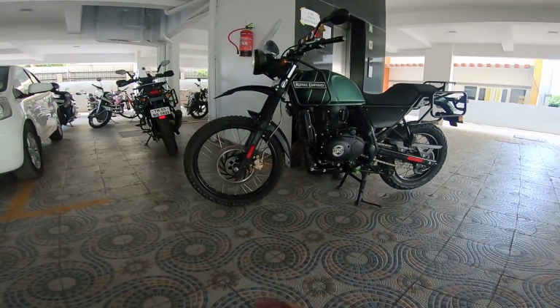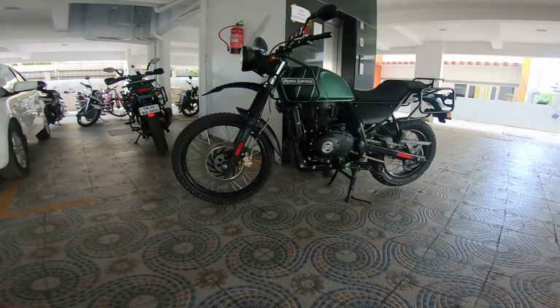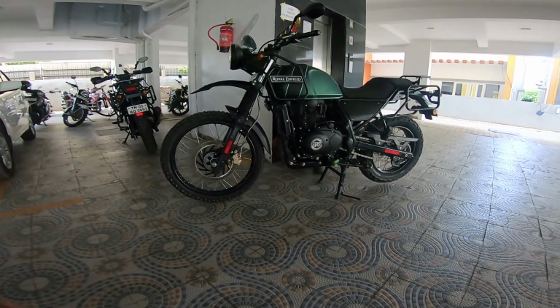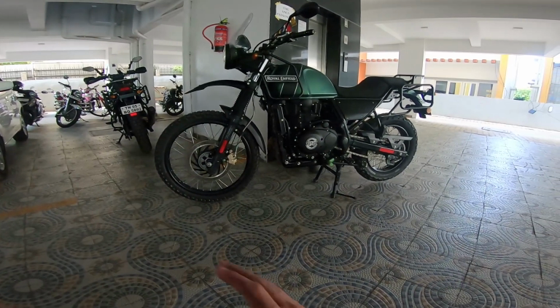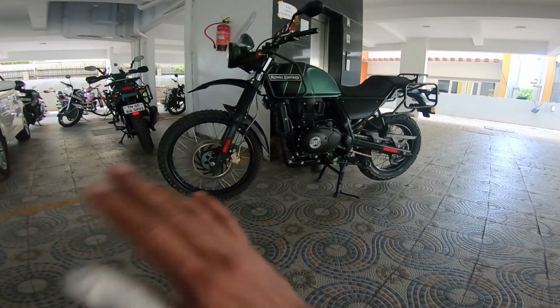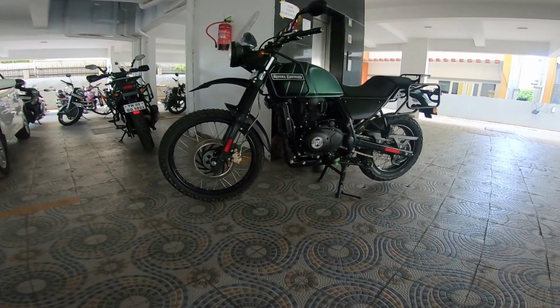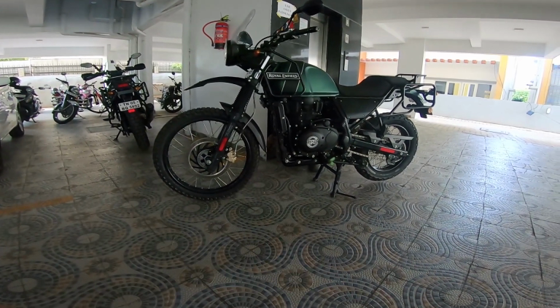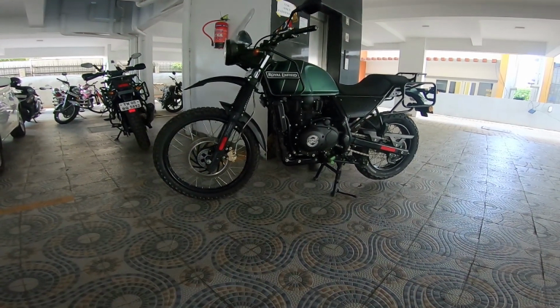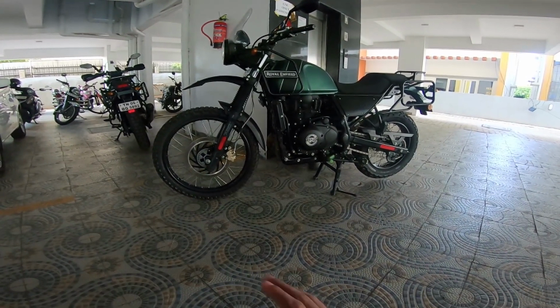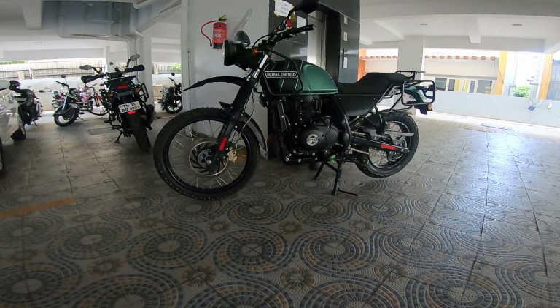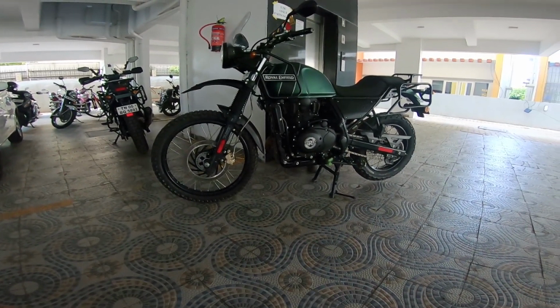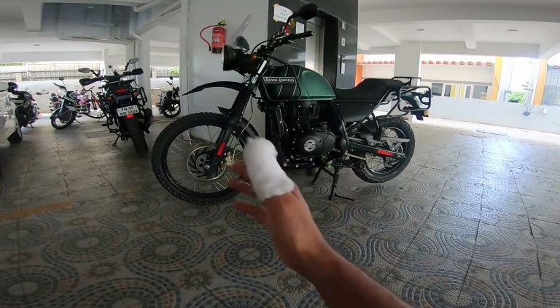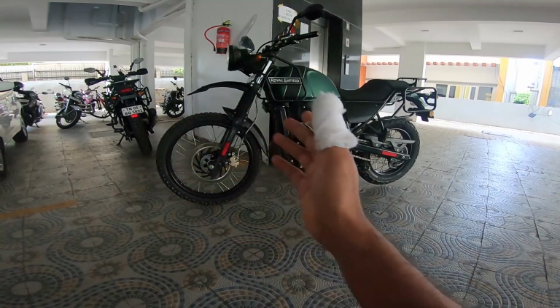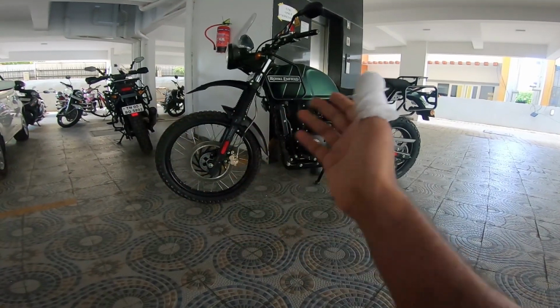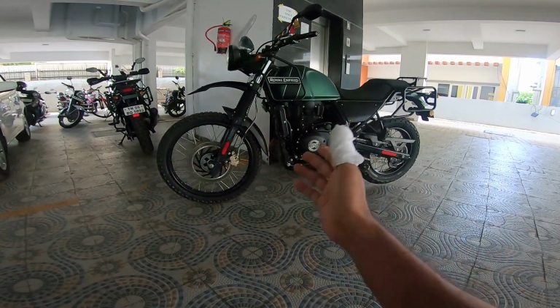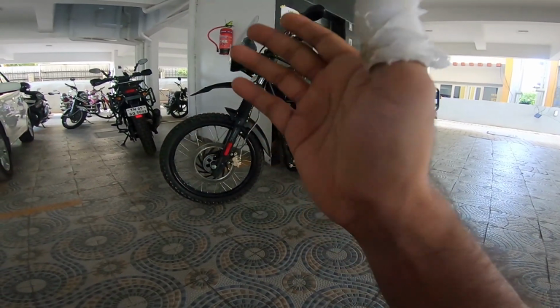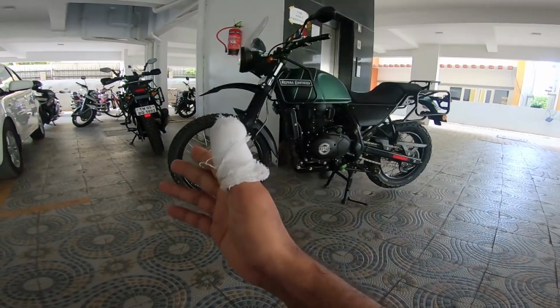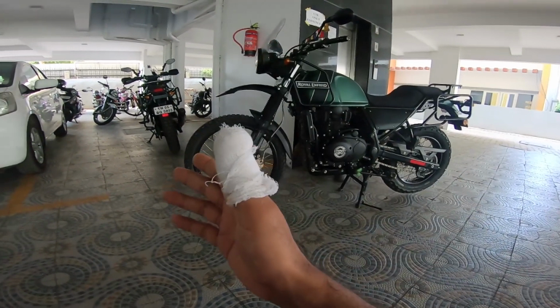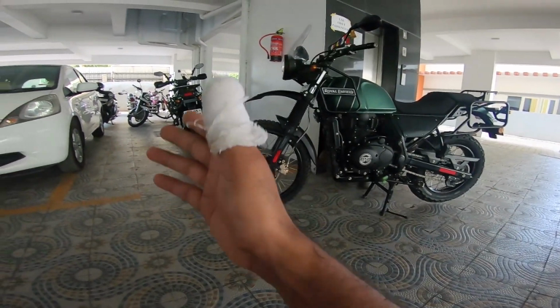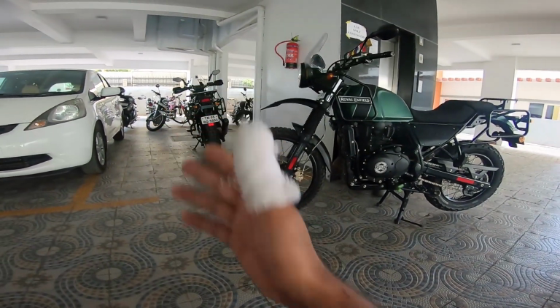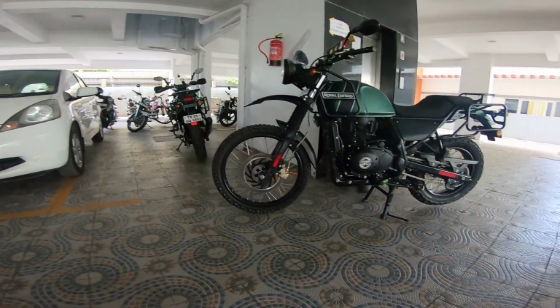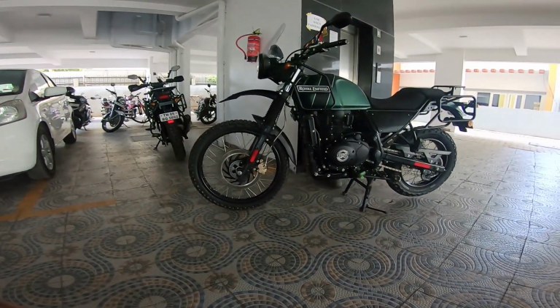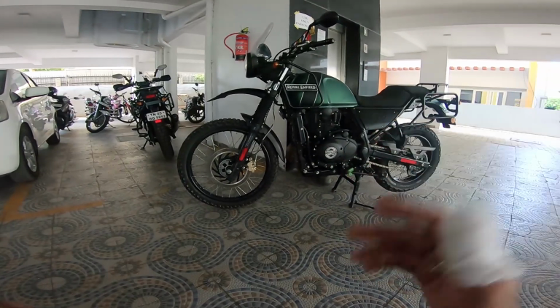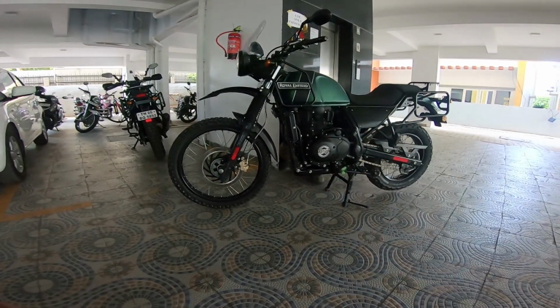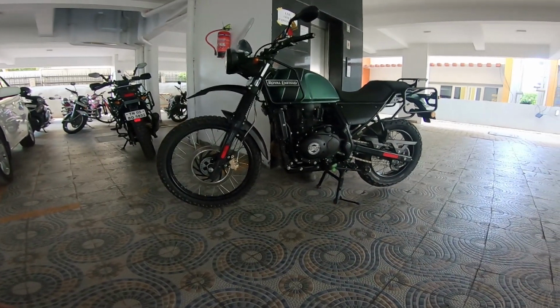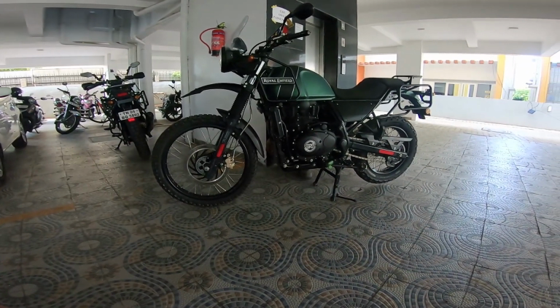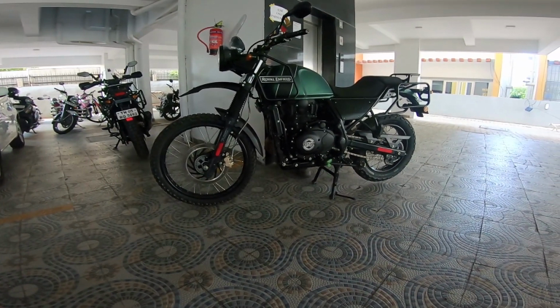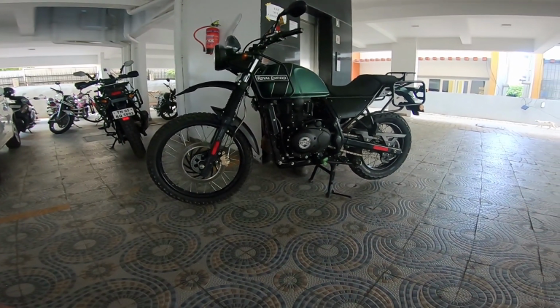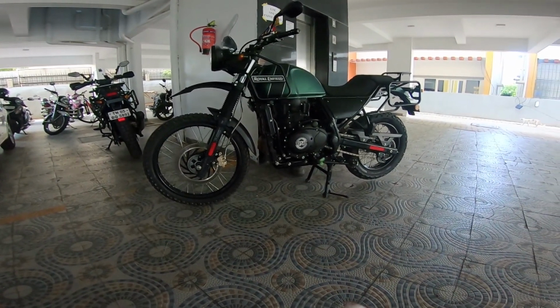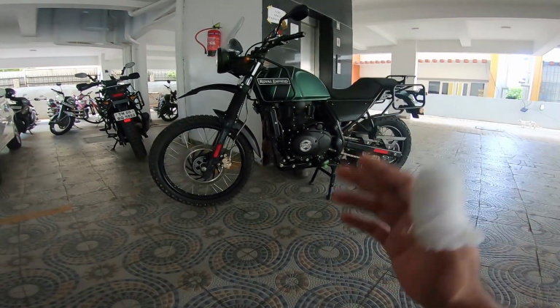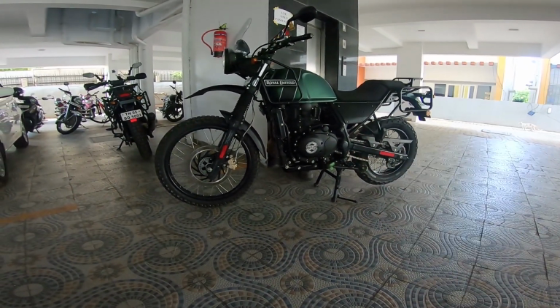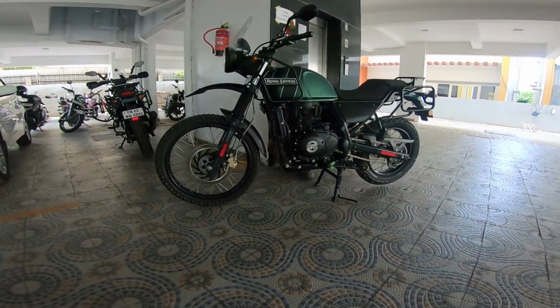The Himalayan has just taken it all, so gracefully, and it just goes on to say what you can expect from a machine which, if you maintain well, it's bonkers — it puts a smile on your face every single time.